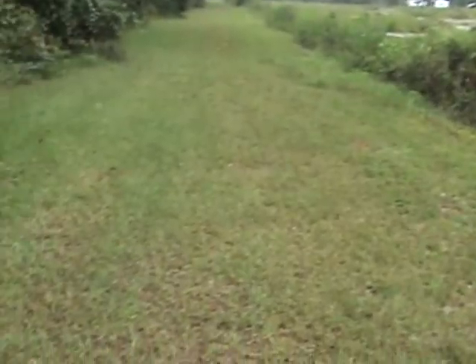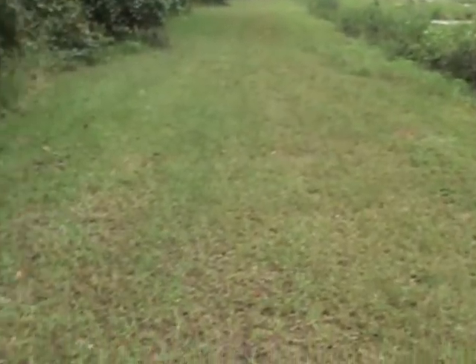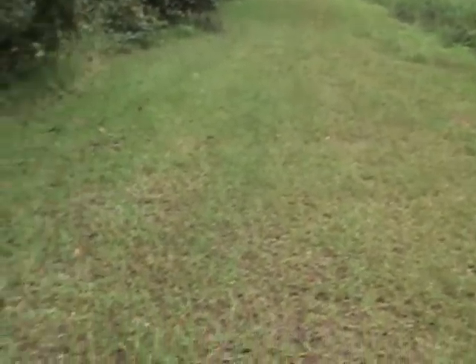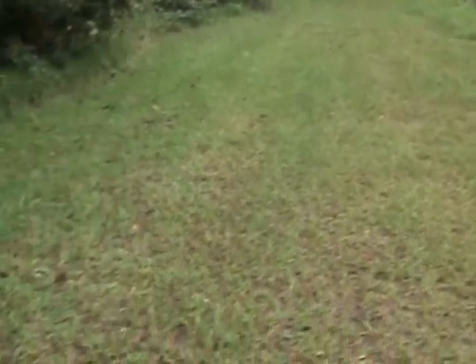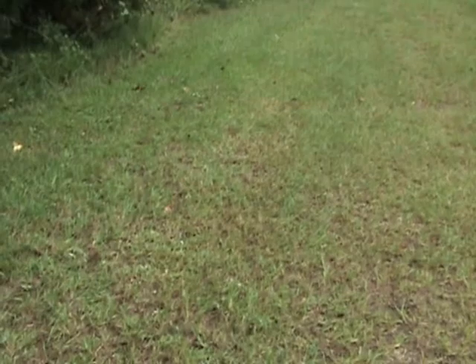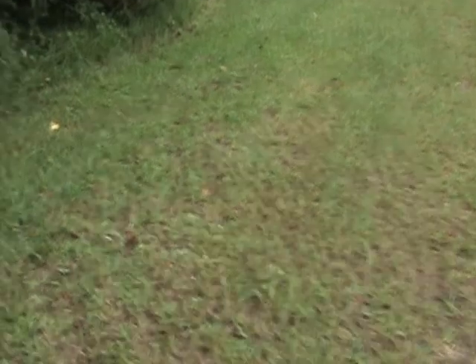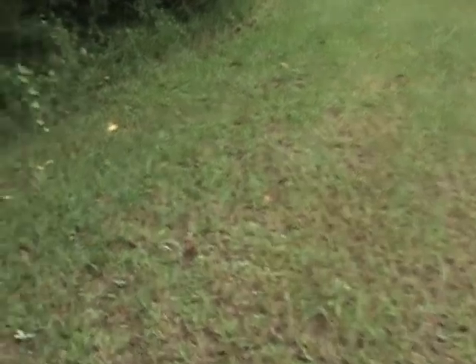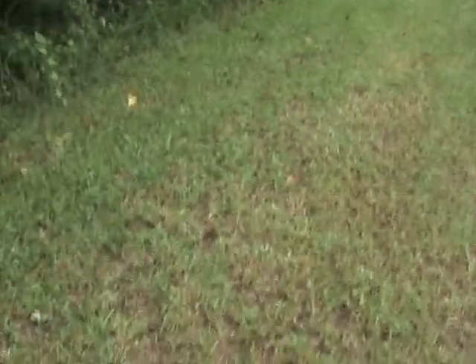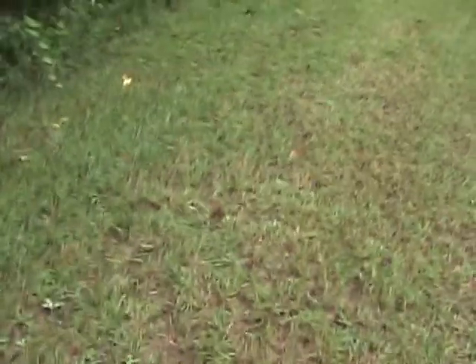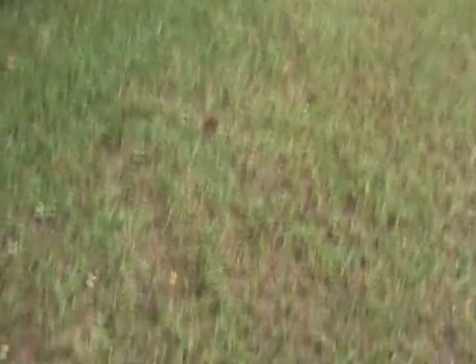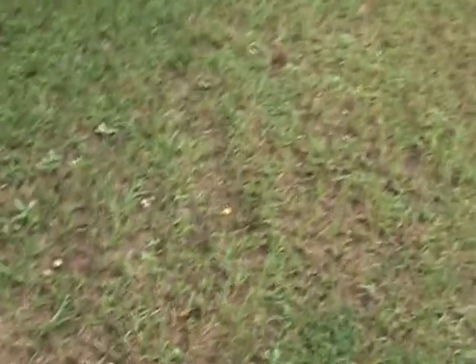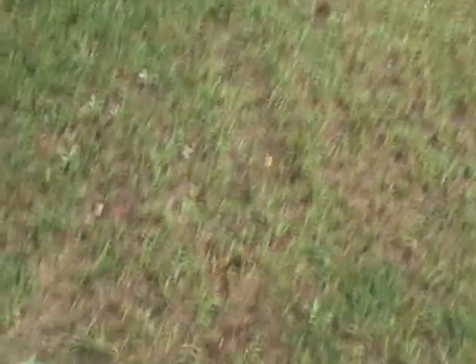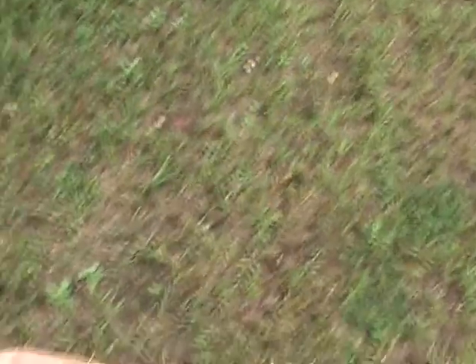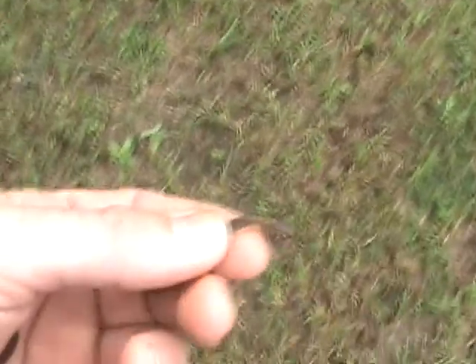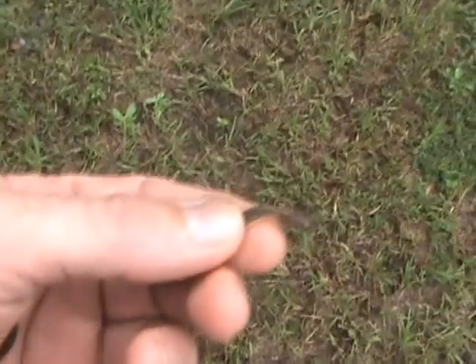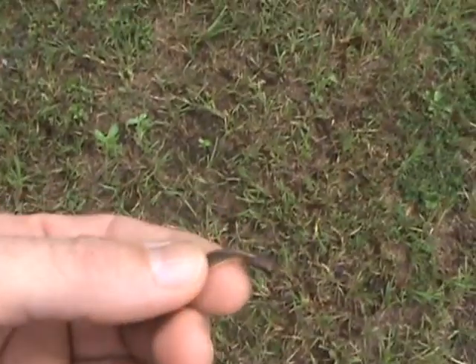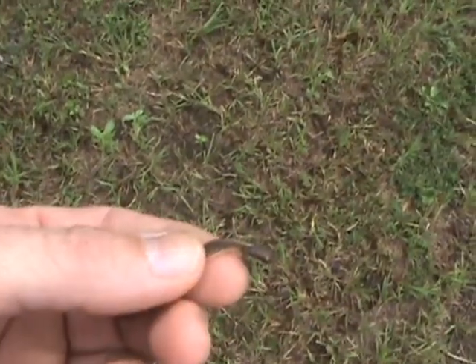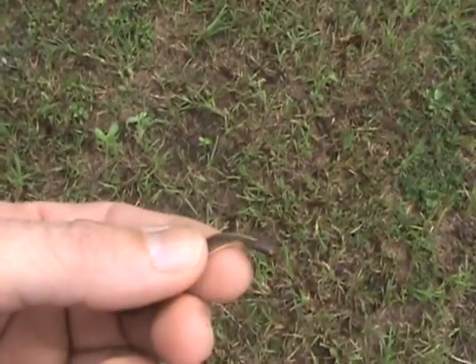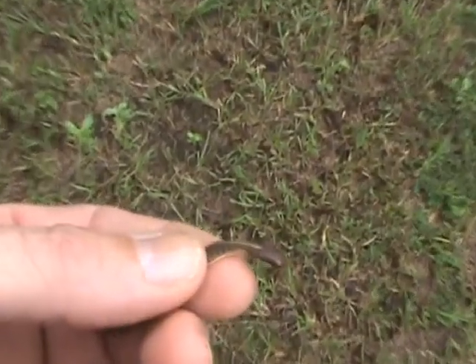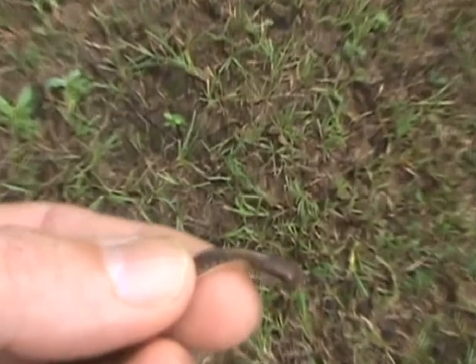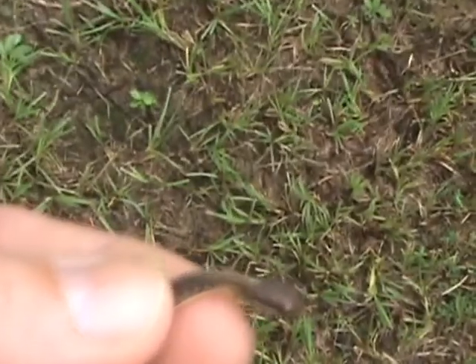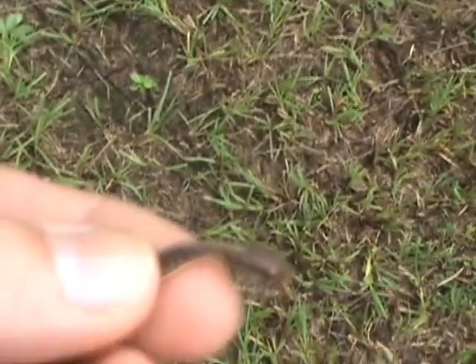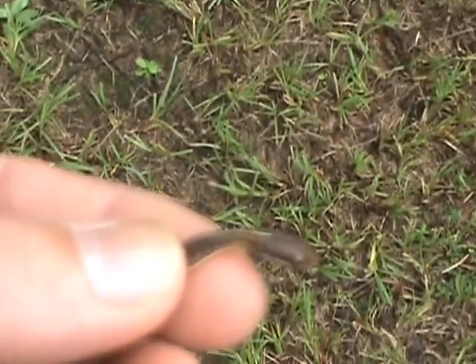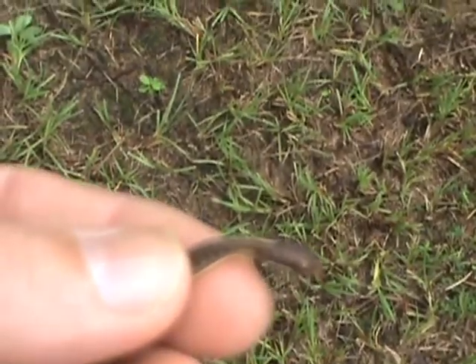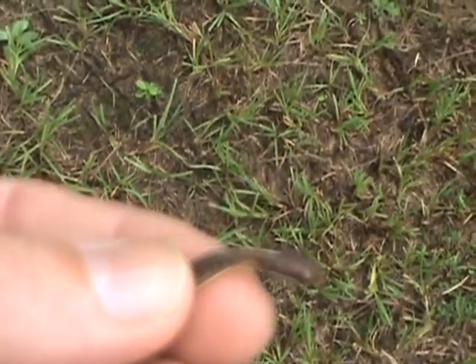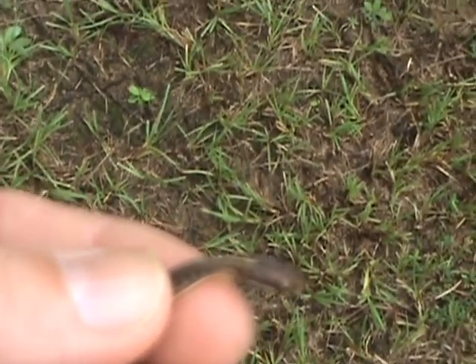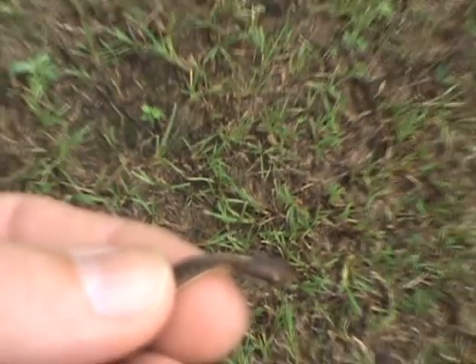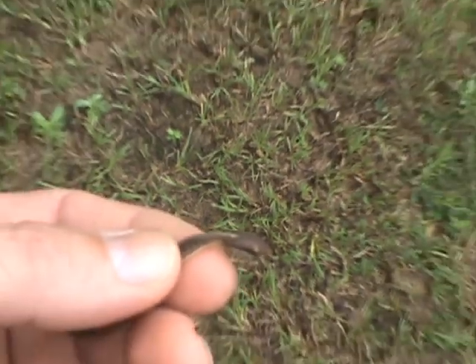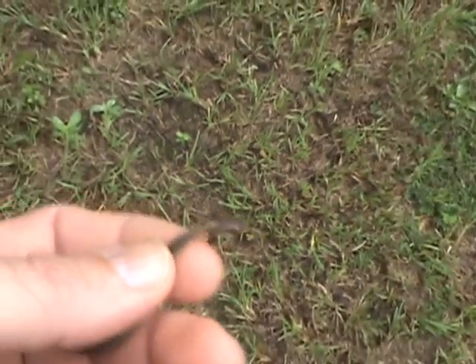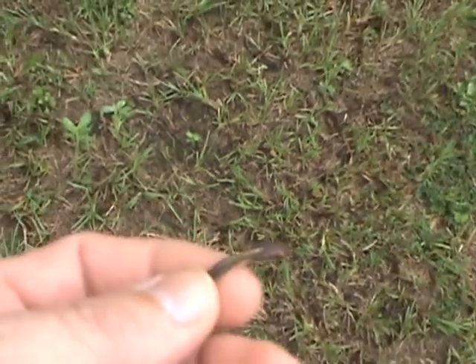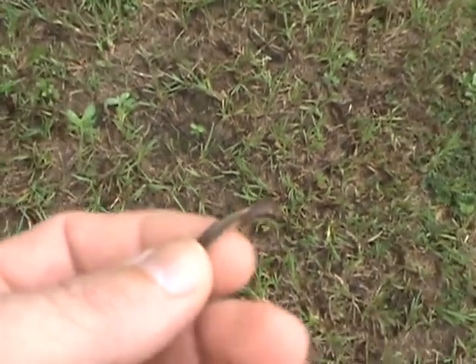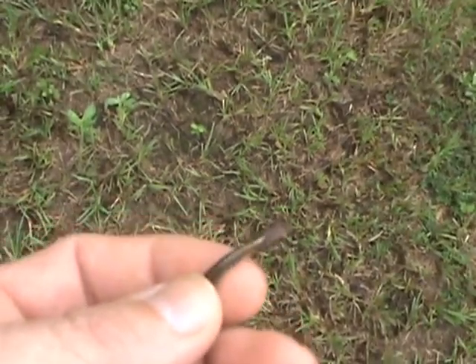Hey guys, welcome to Deep South Outdoors. I just wanted to quickly show you I caught a little baby ribbon snake here. I had to catch him because they move pretty quick — it's hard to video them.